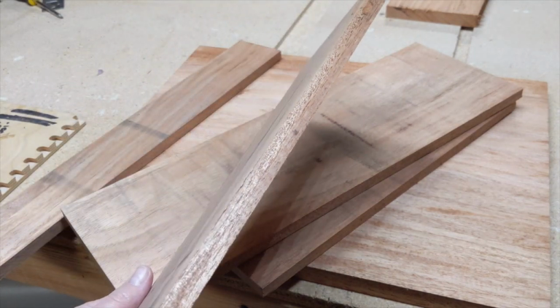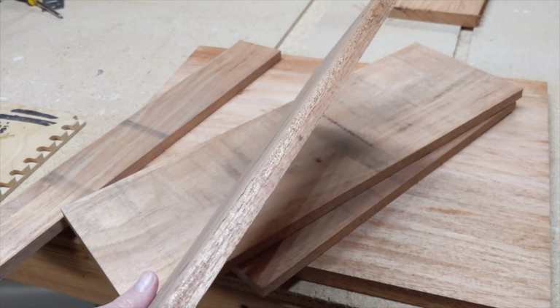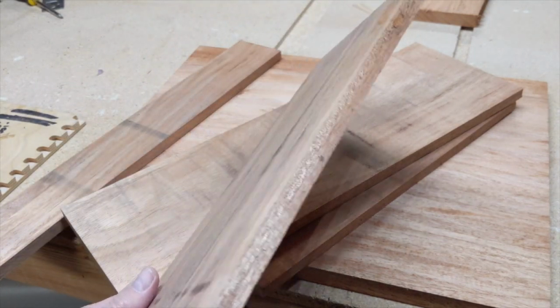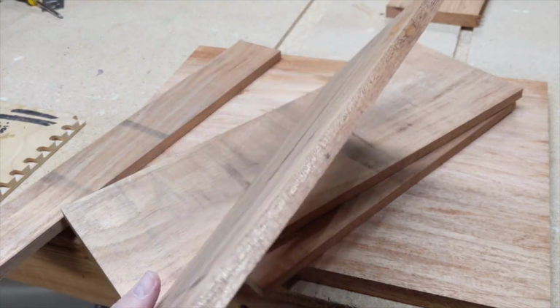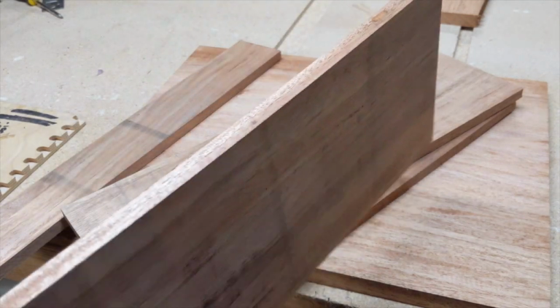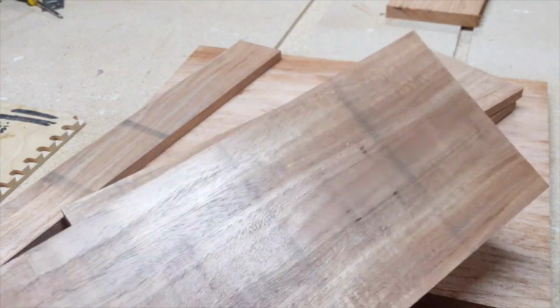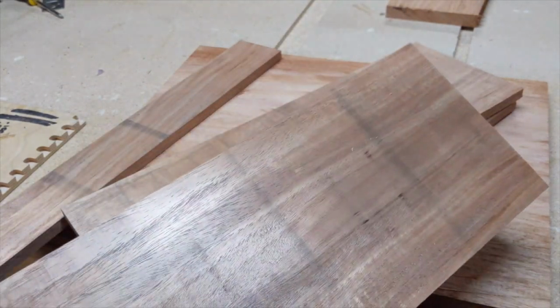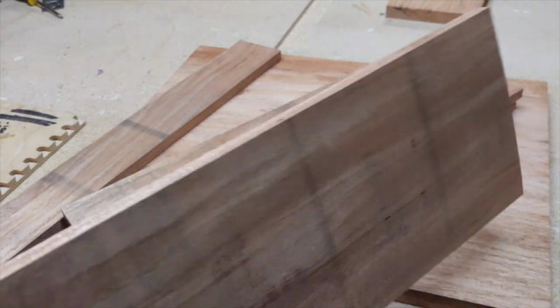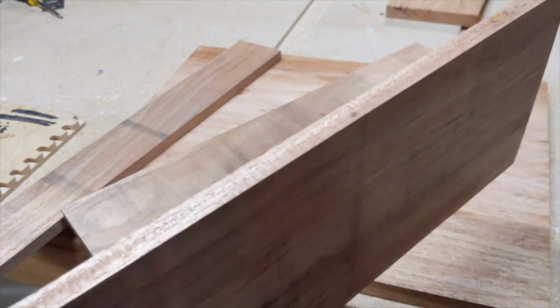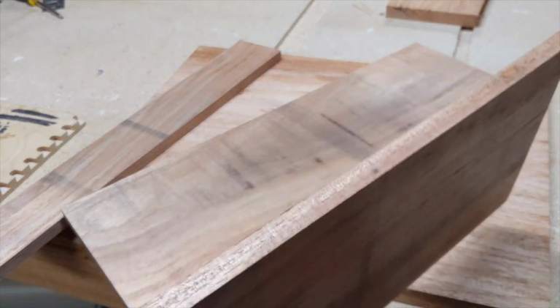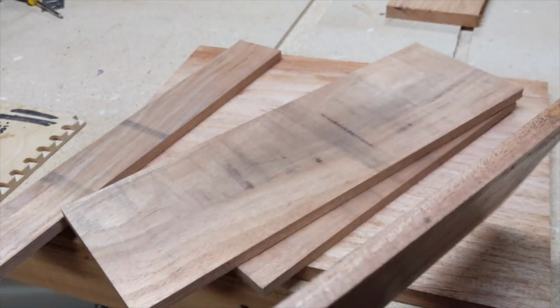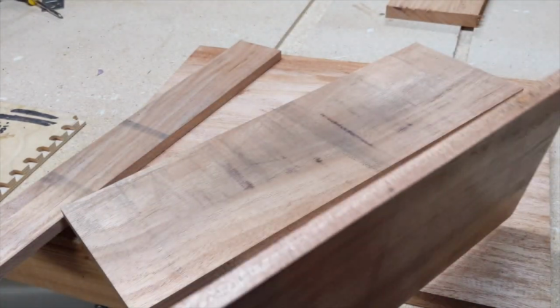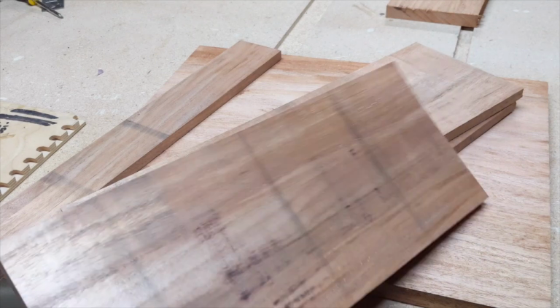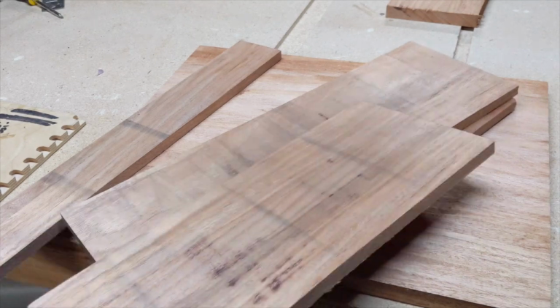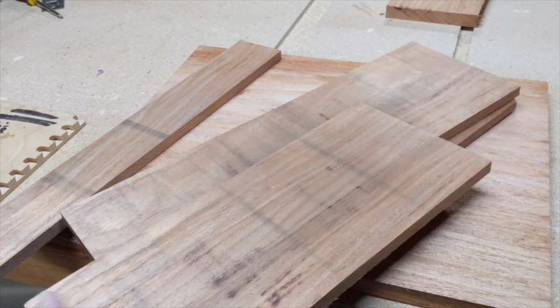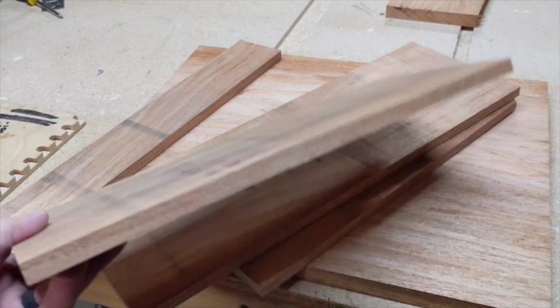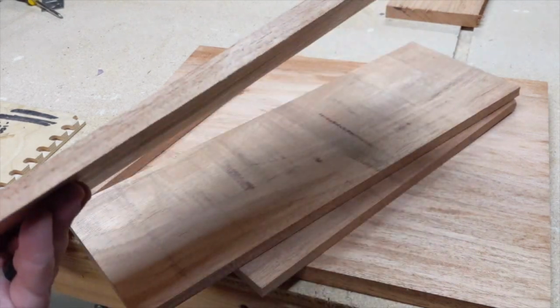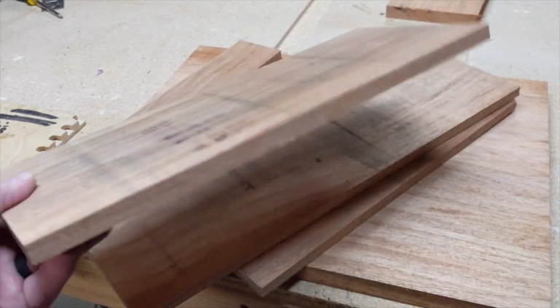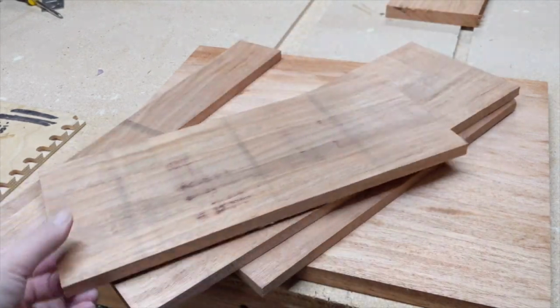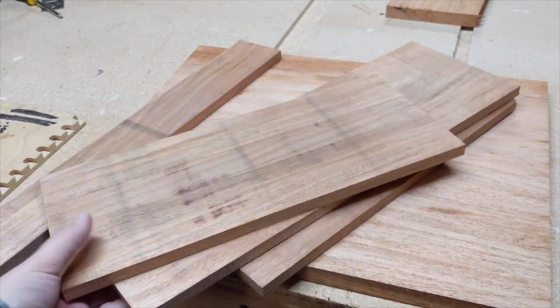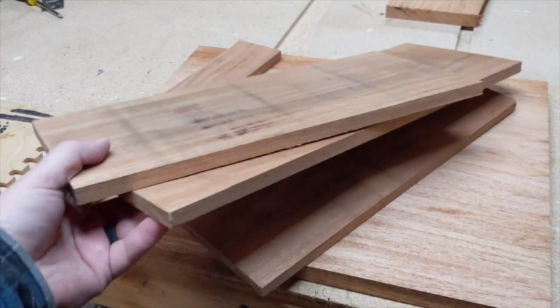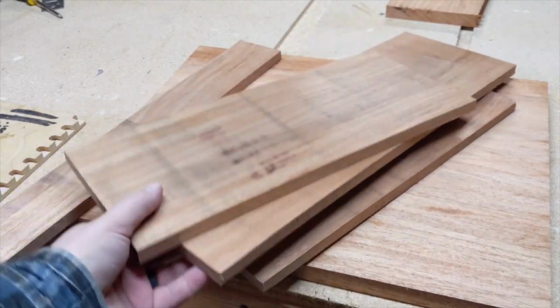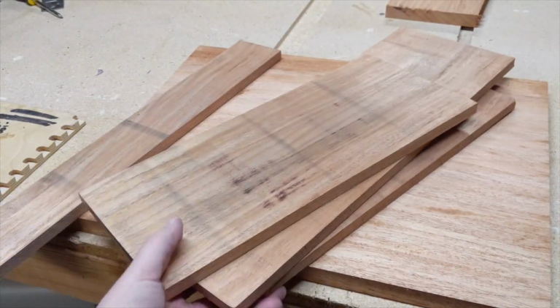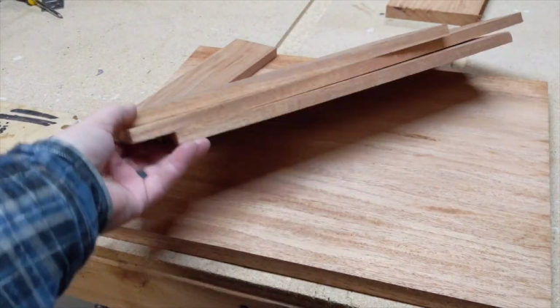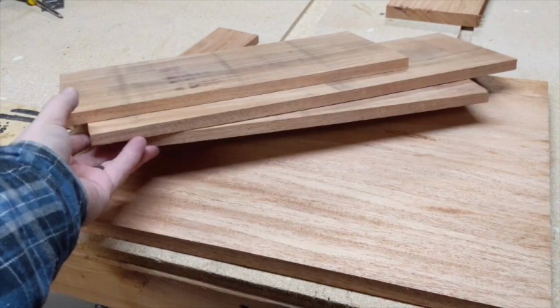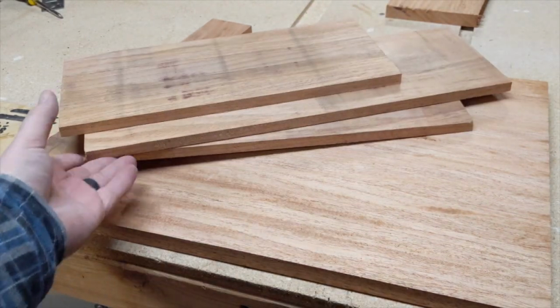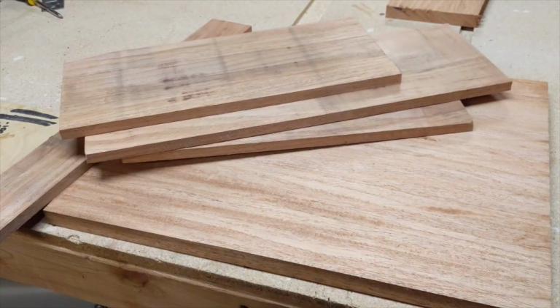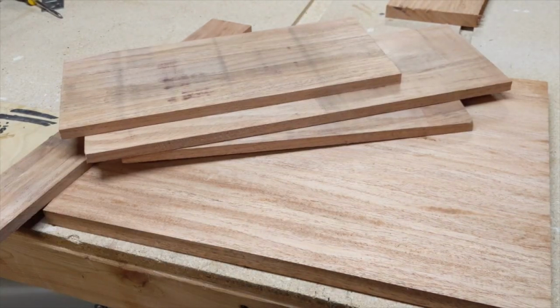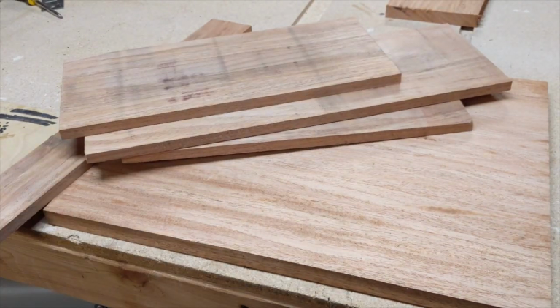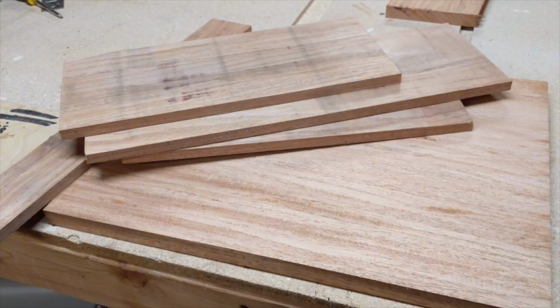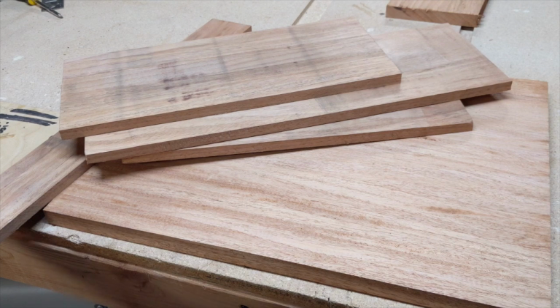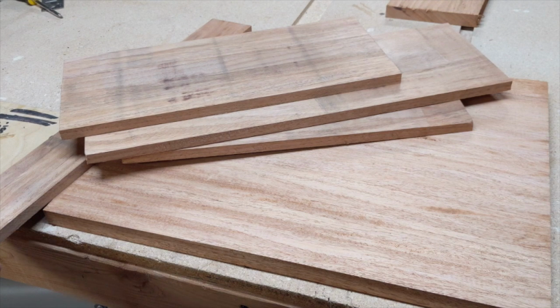All right, they're all planed down to half an inch. That took forever because it's hardwood, so I could only take a tiny bit off at a time on my planer.